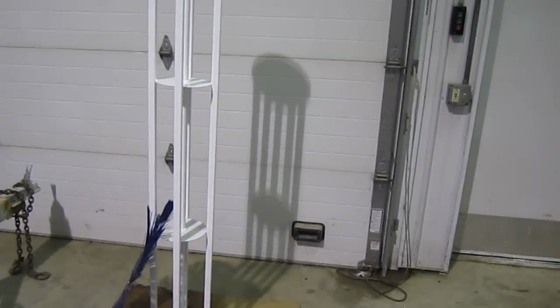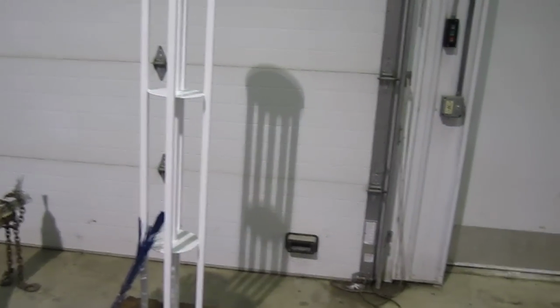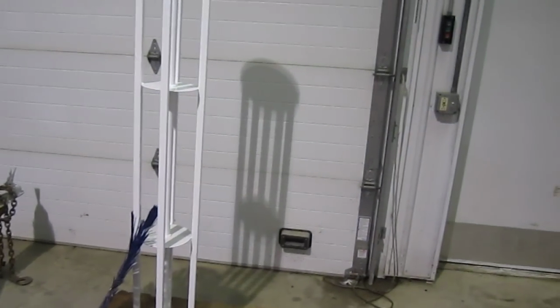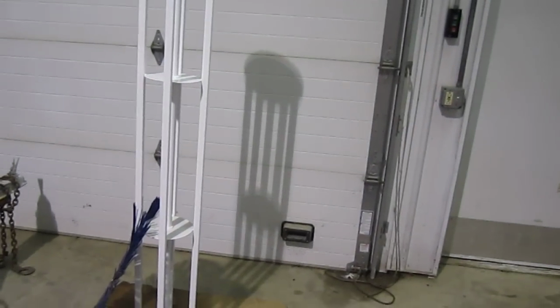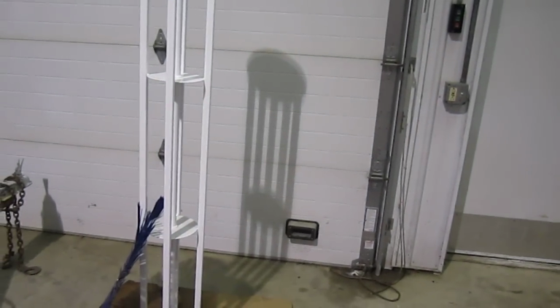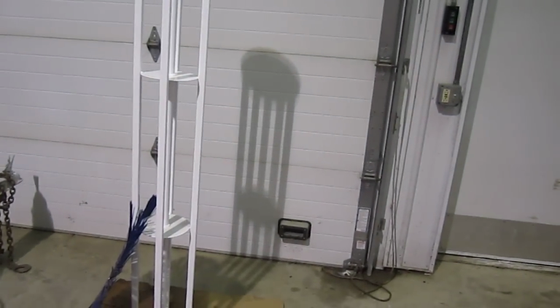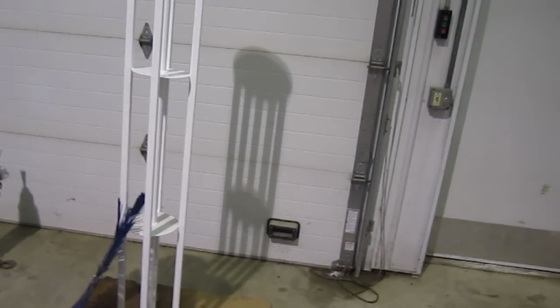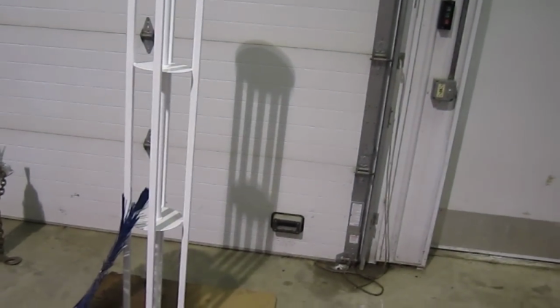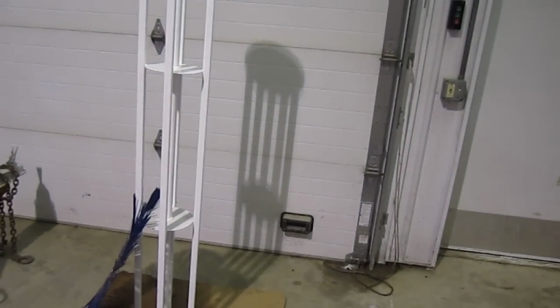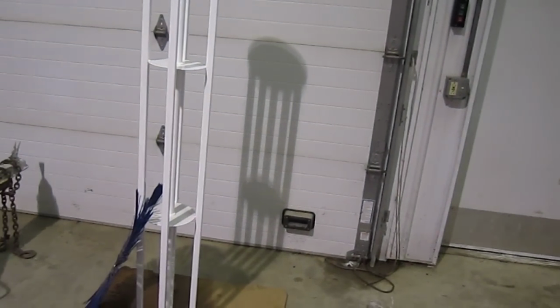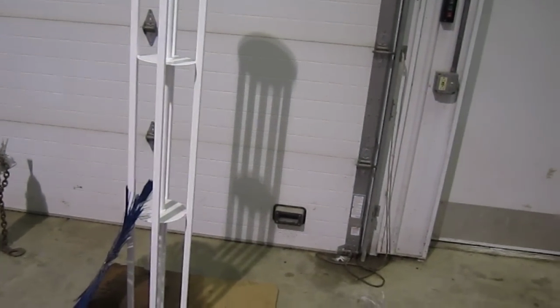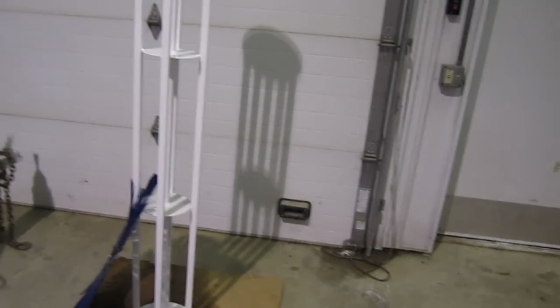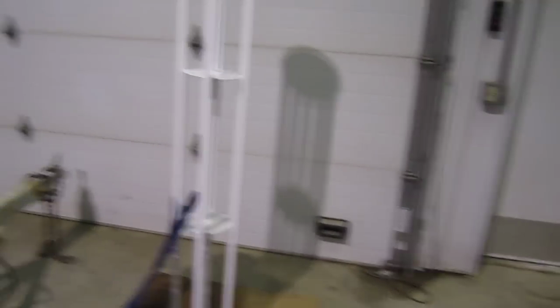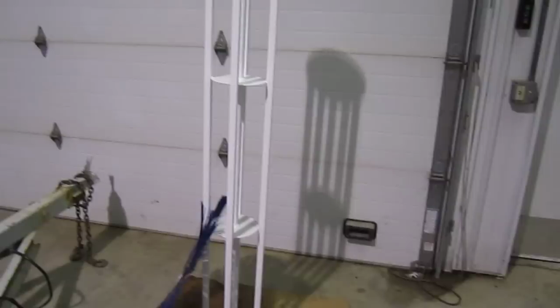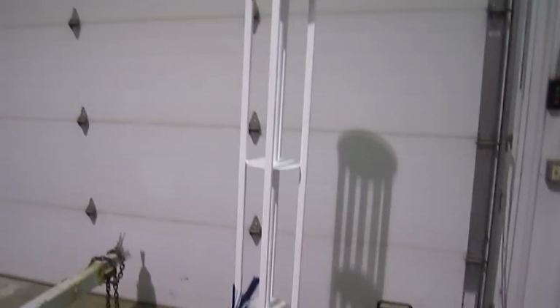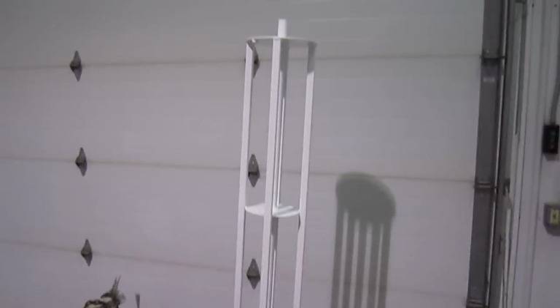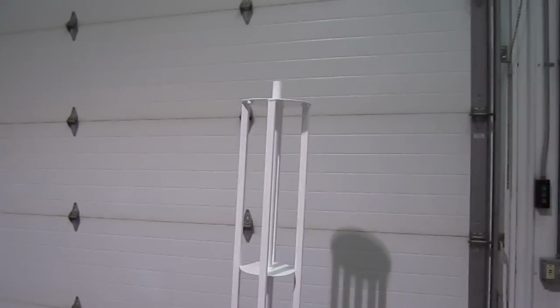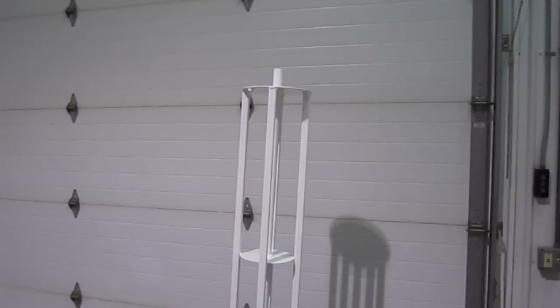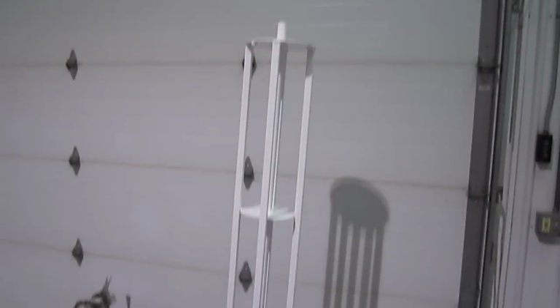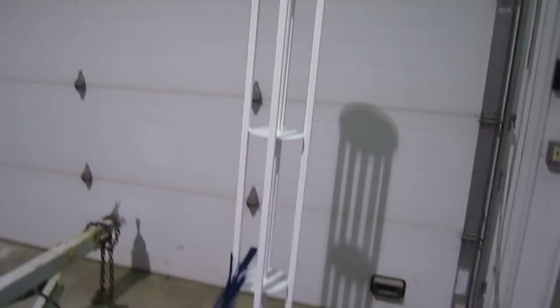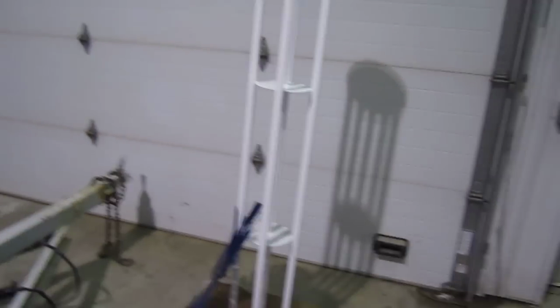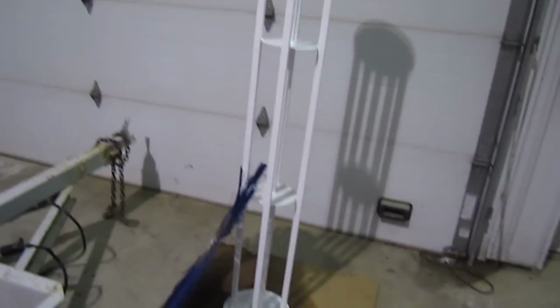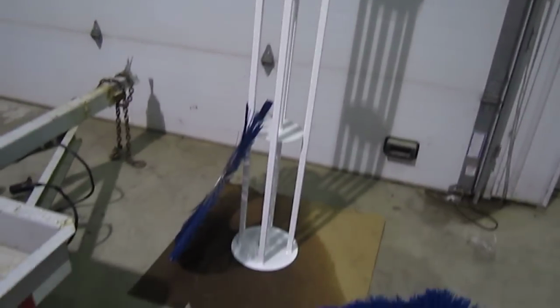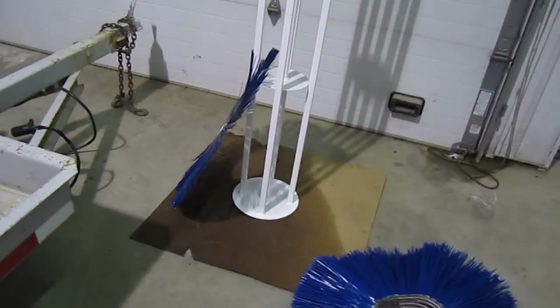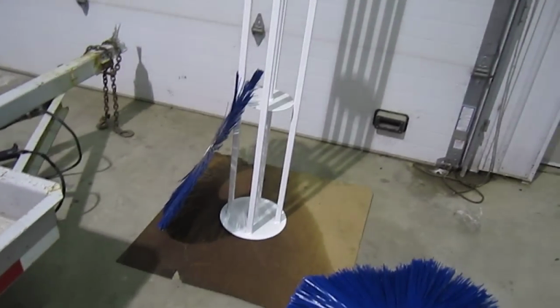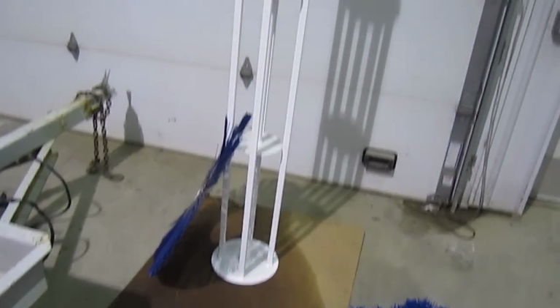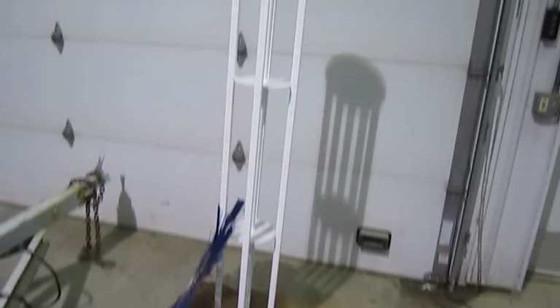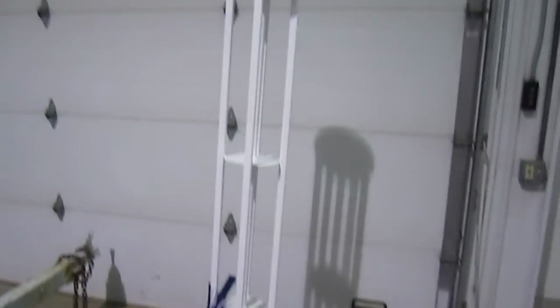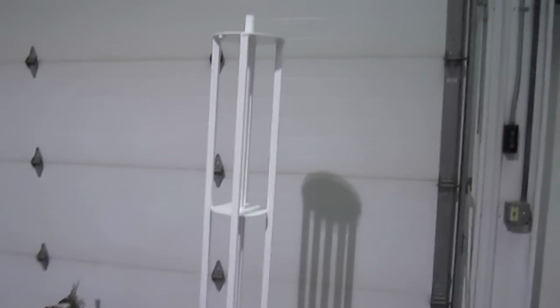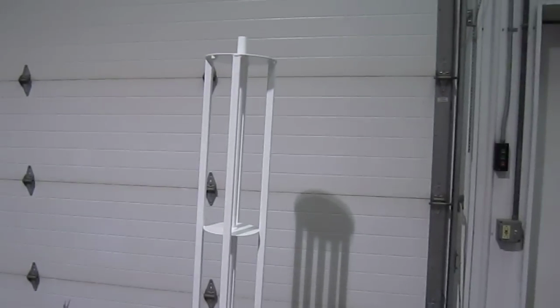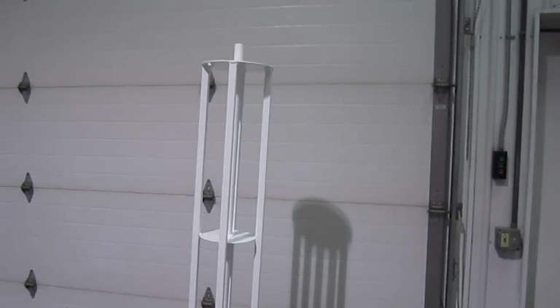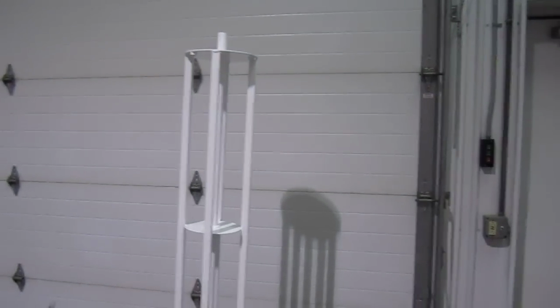This is a brief demonstration of how to properly put bristles on a big brush-off rotary broom. You can see over here I've got a 72-inch arbor, very typical off of any one of our brooms.